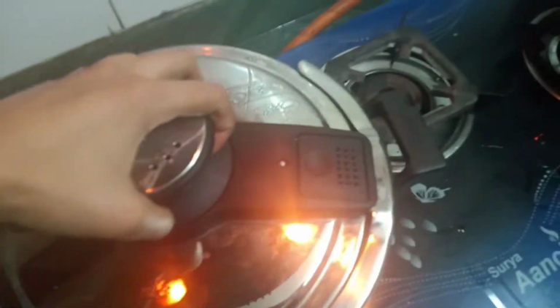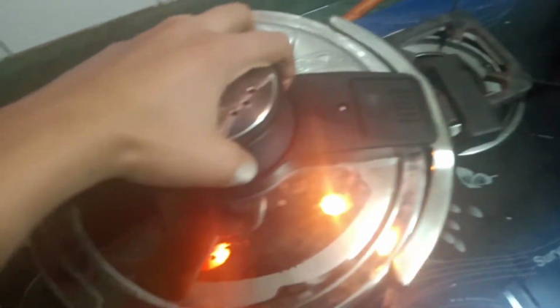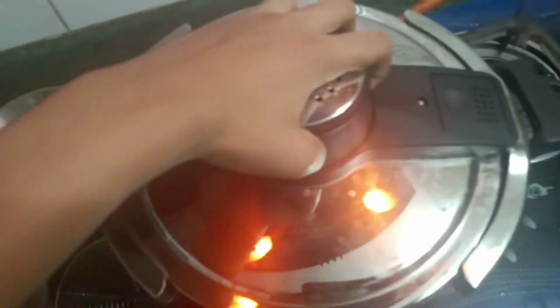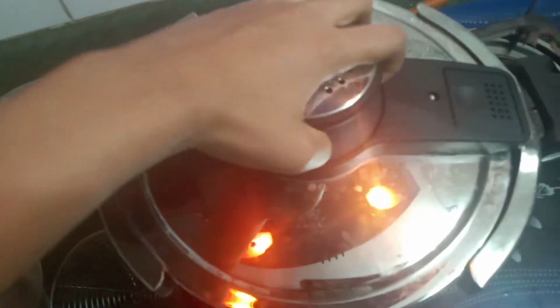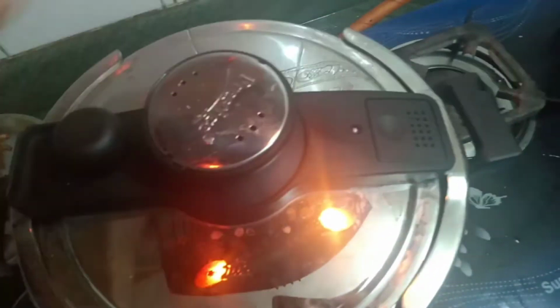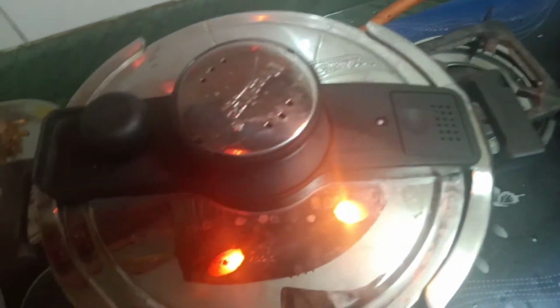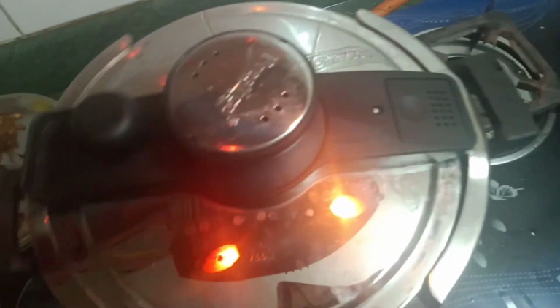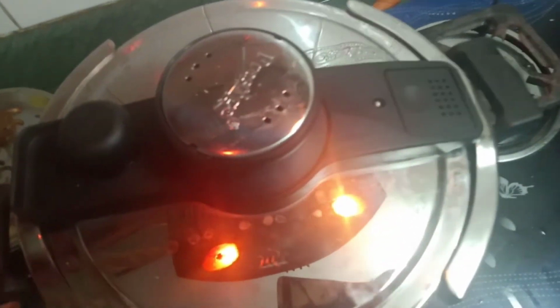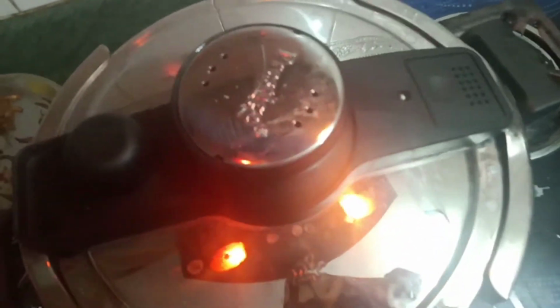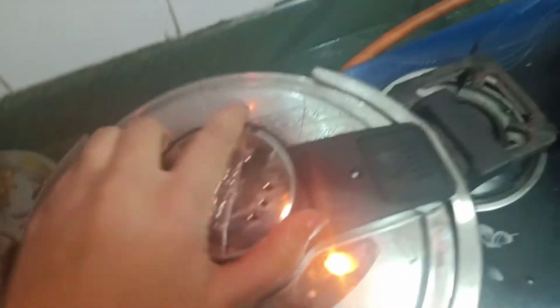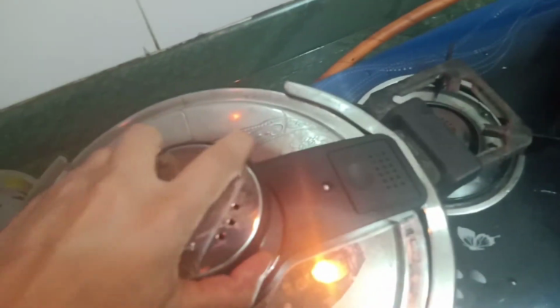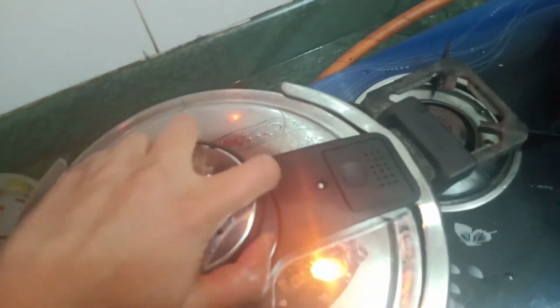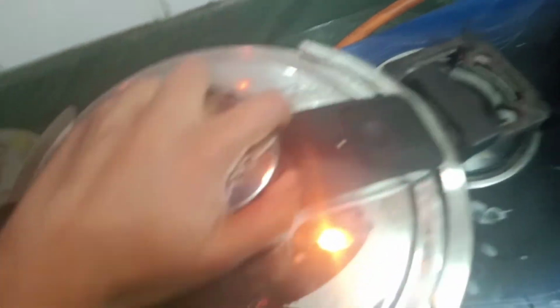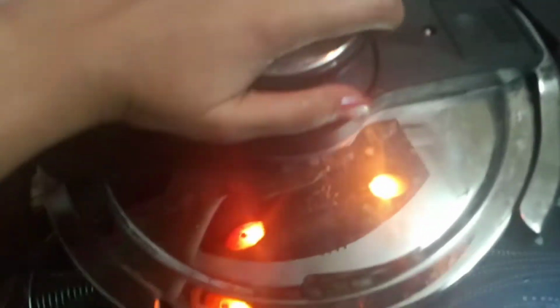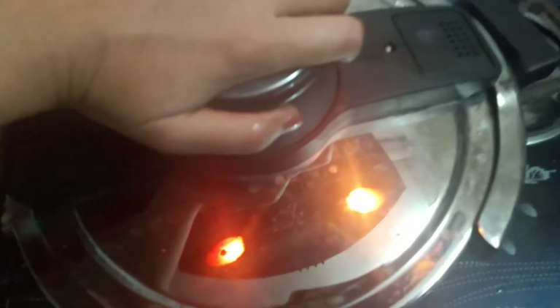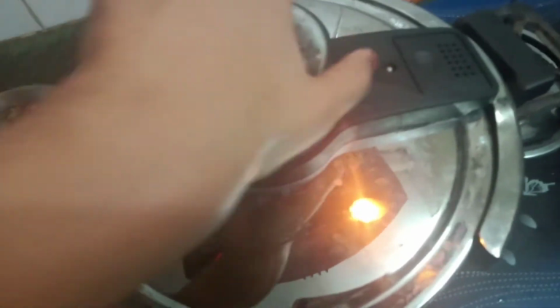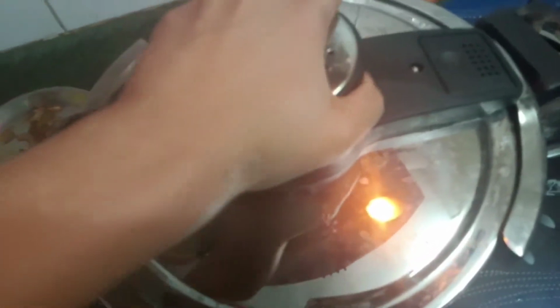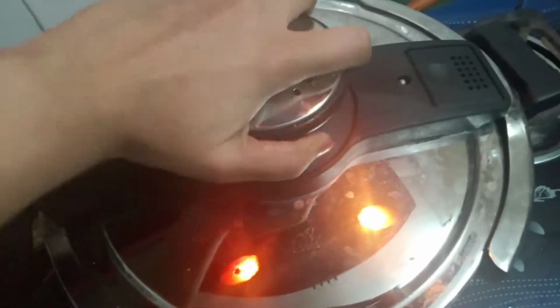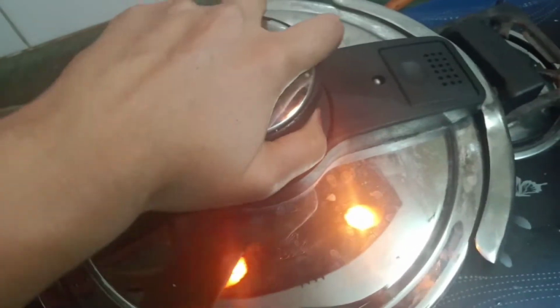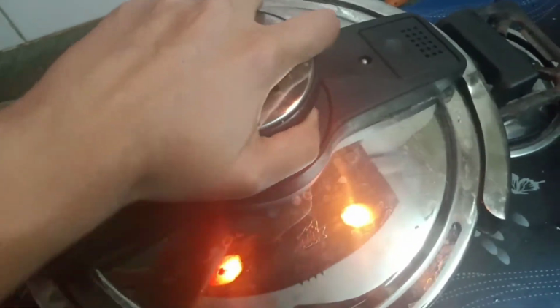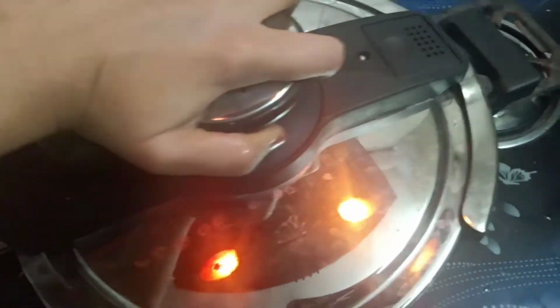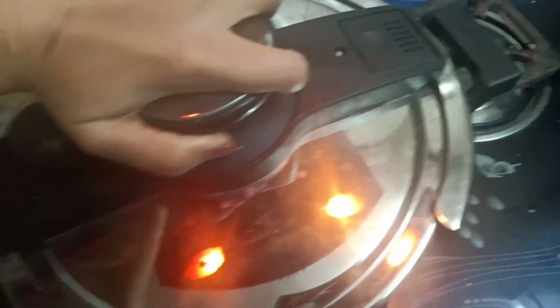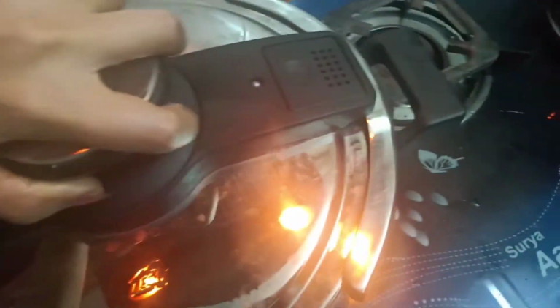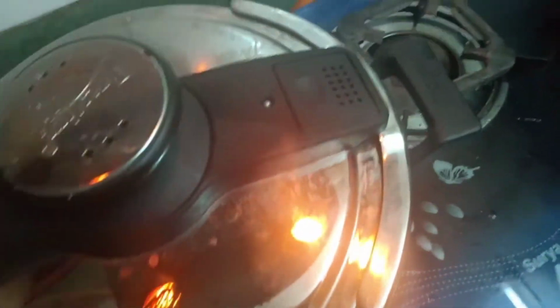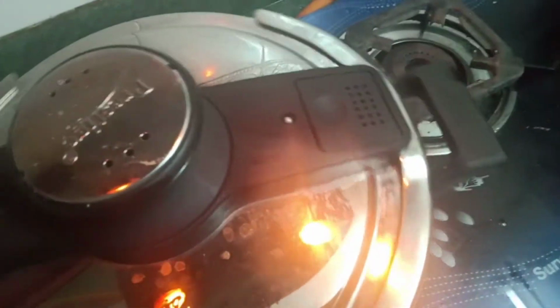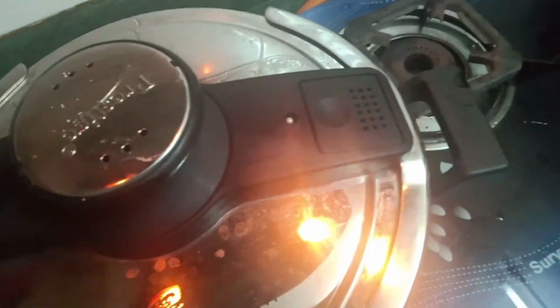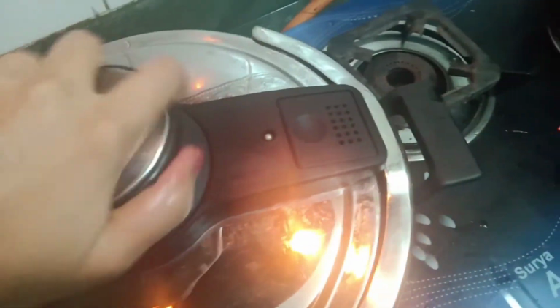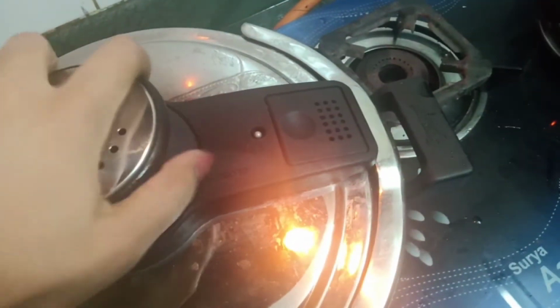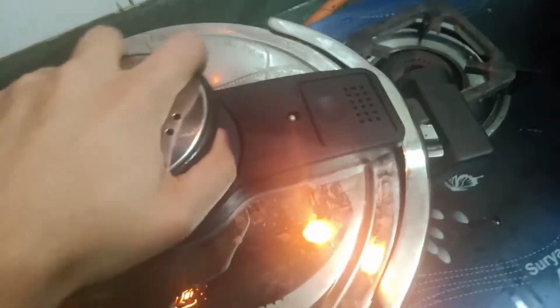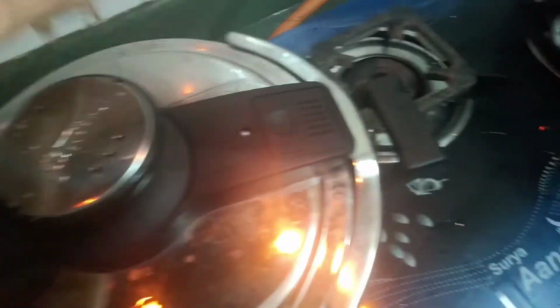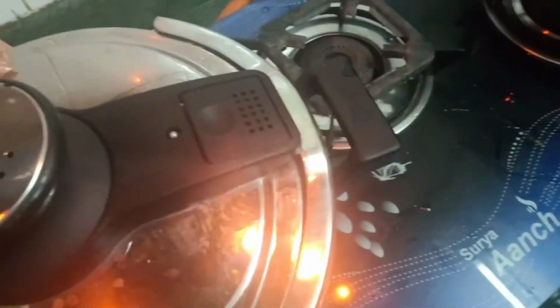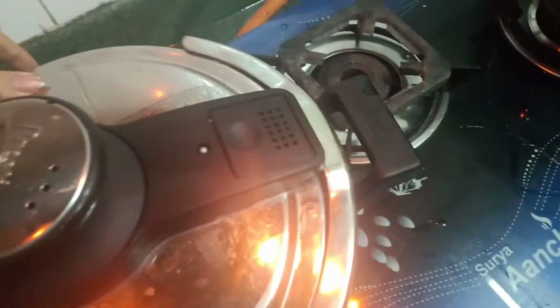Okay, now my work is done. Now the pressure cooker is going to do its work. I won't do anything now — automatically my biryani will get ready soon. Let's see!